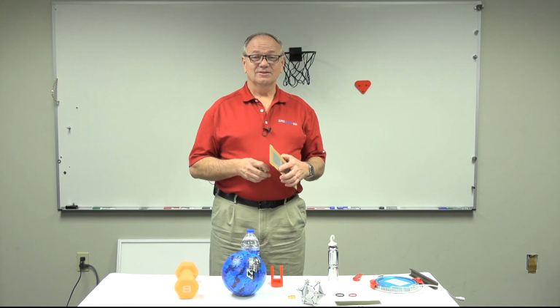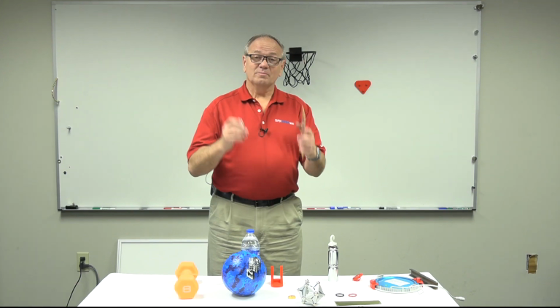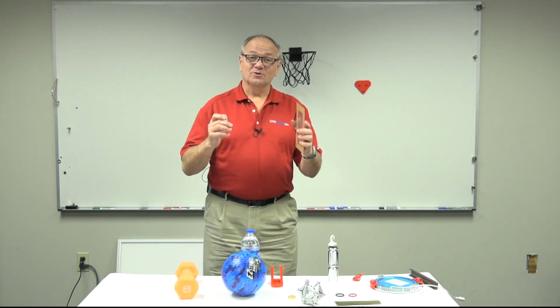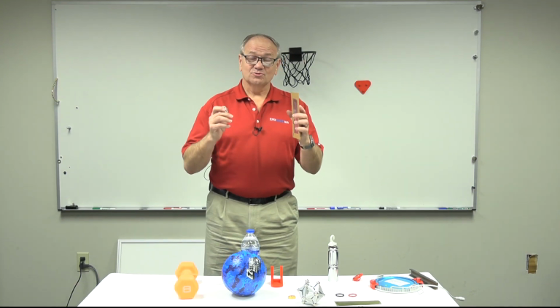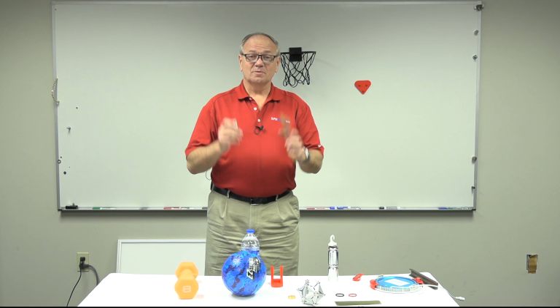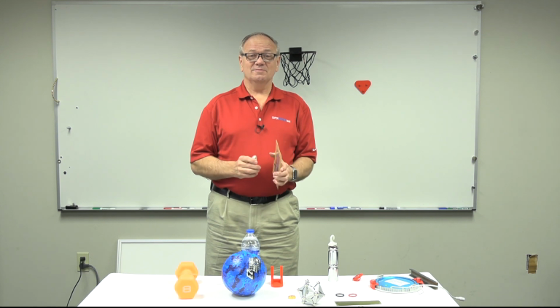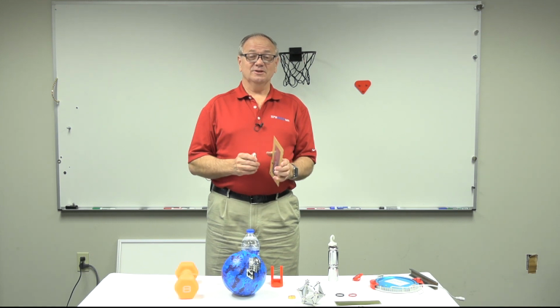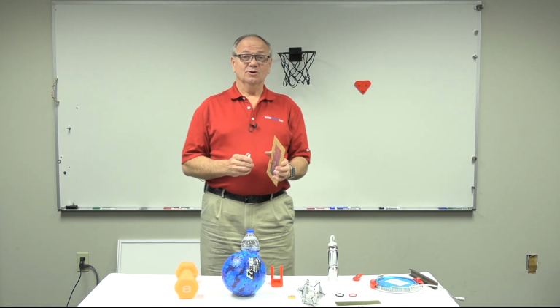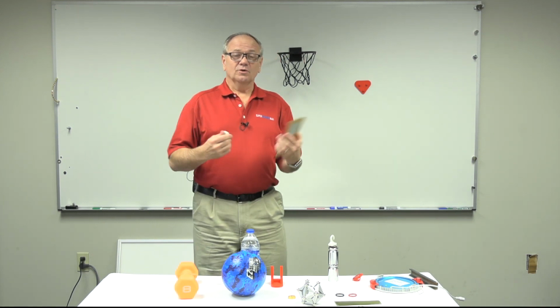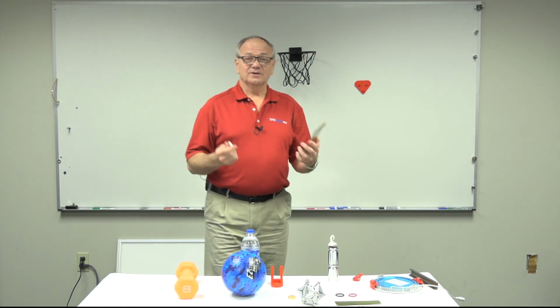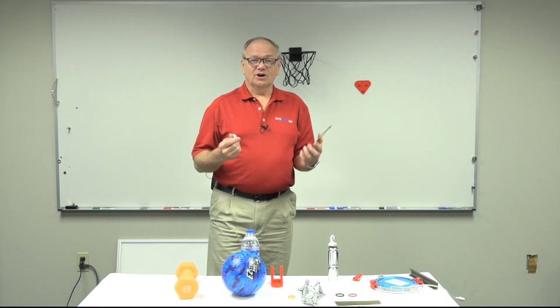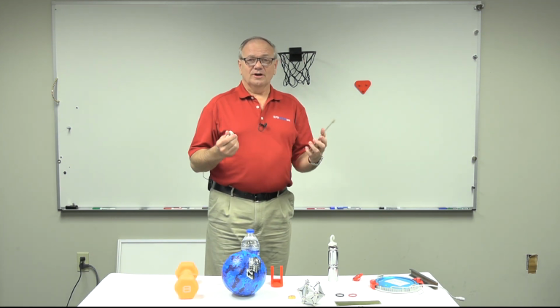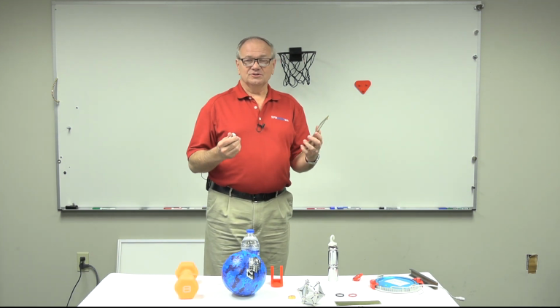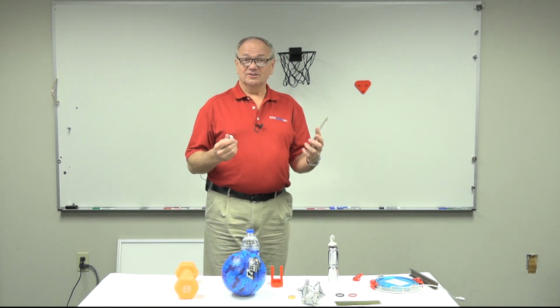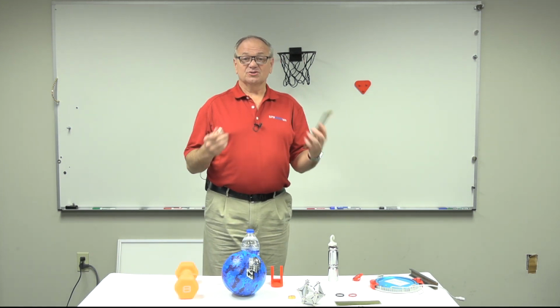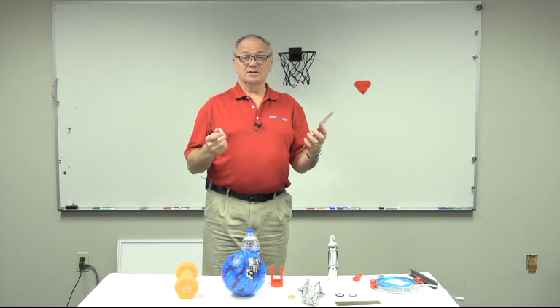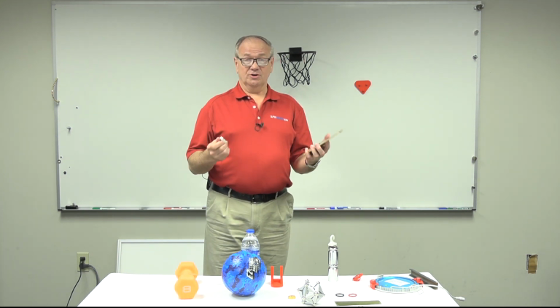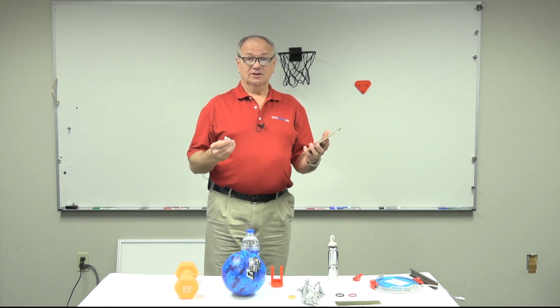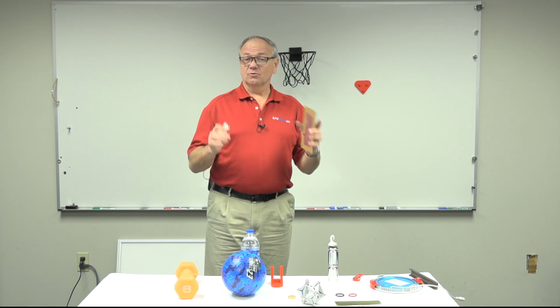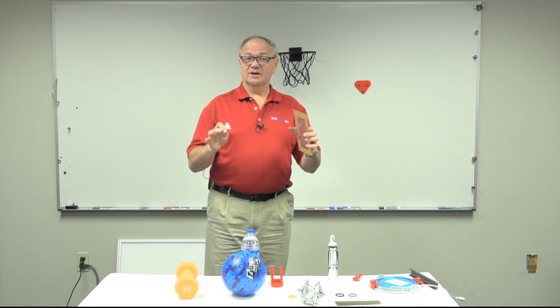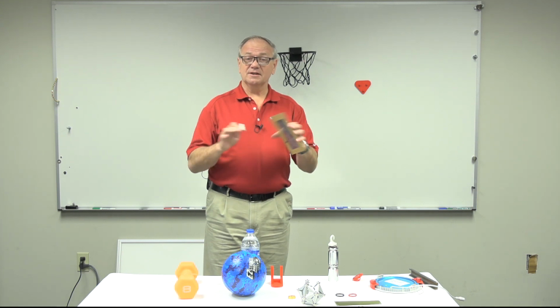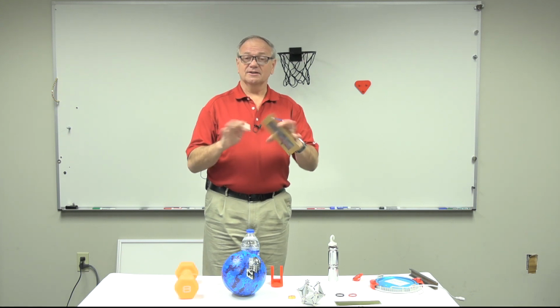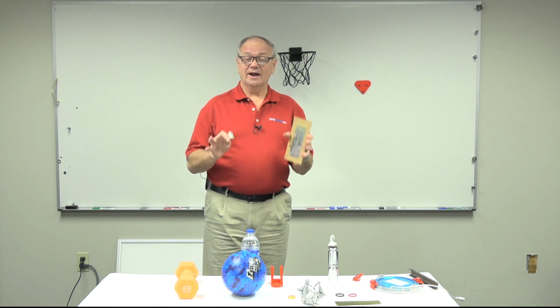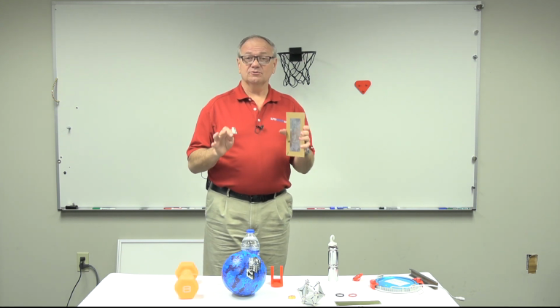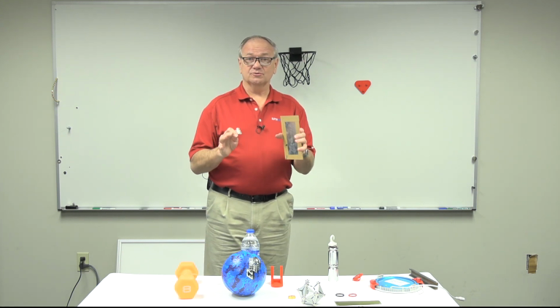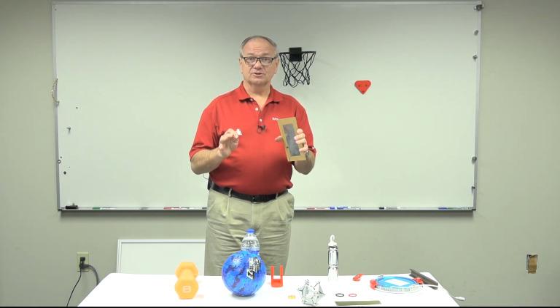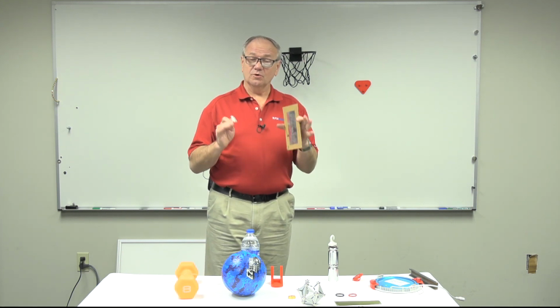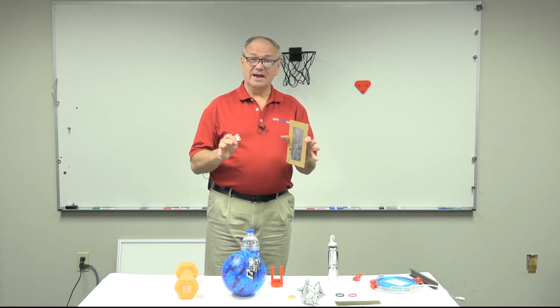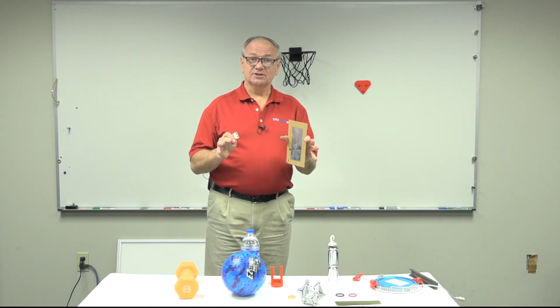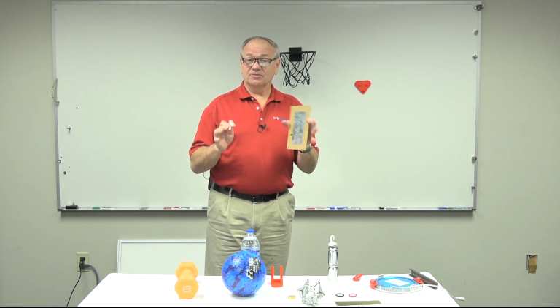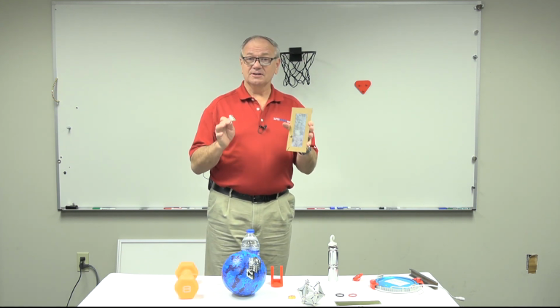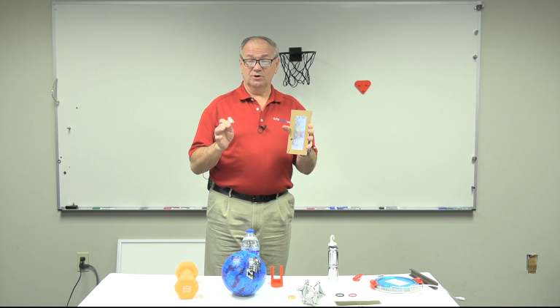Welcome back for another Supermagnet Man video. One of the things that's all the rage these days is 3D printers, and I wanted to take a minute and tell you how you can do some things with magnets and 3D printers.